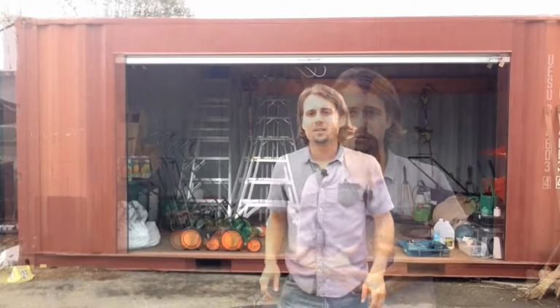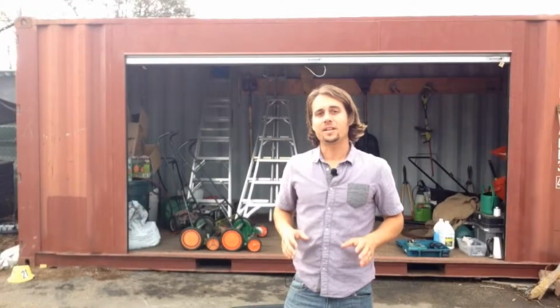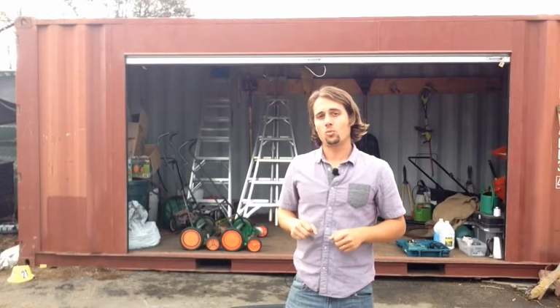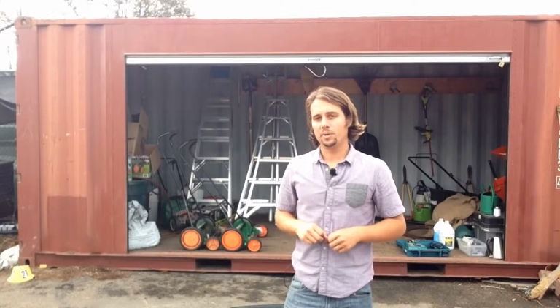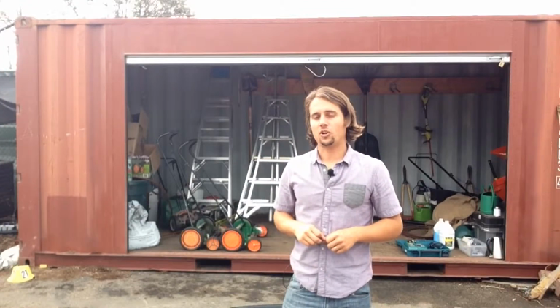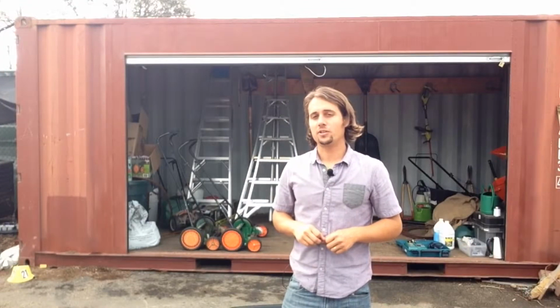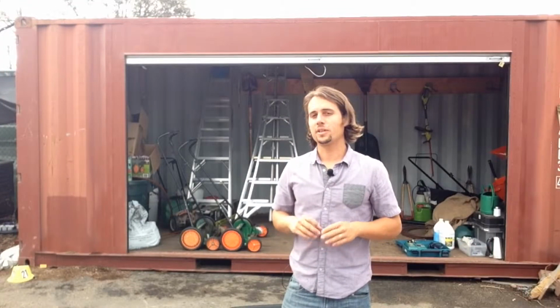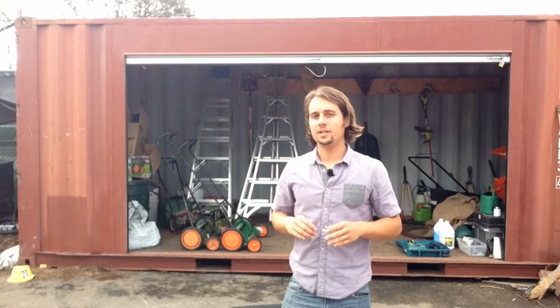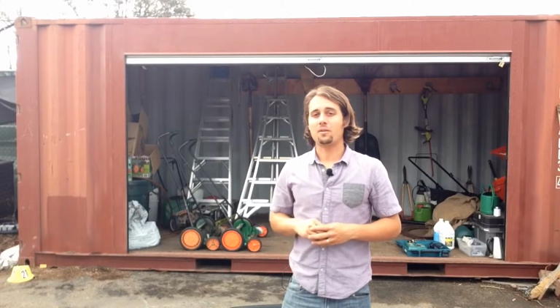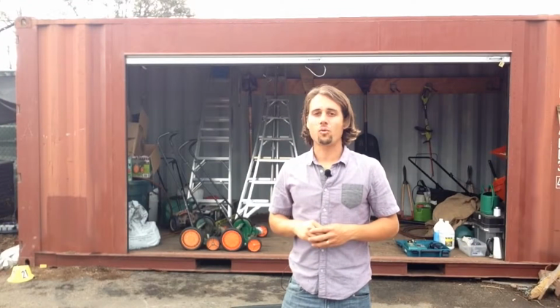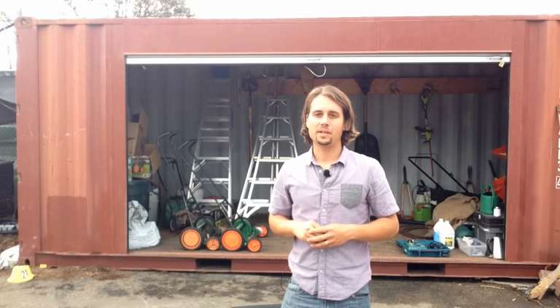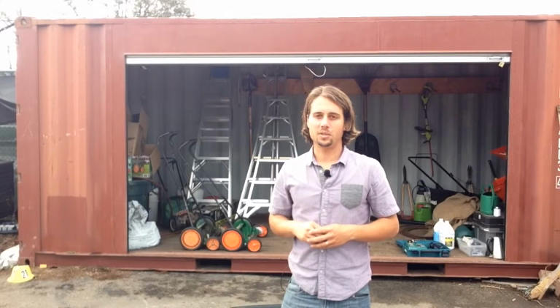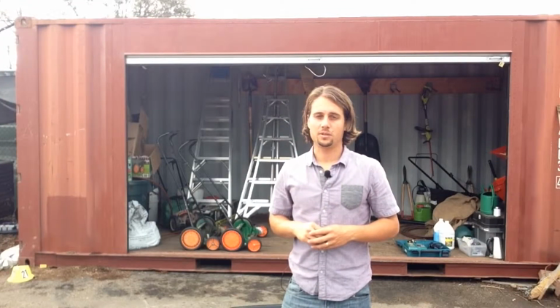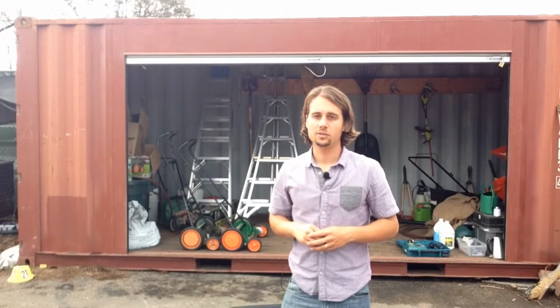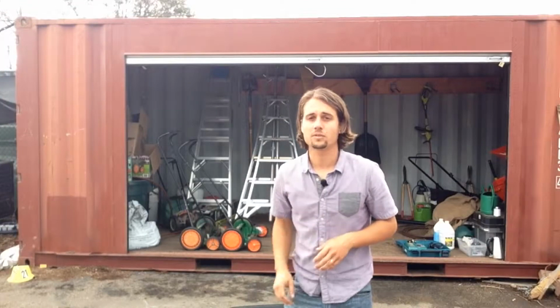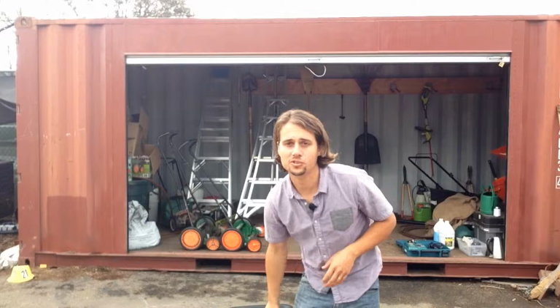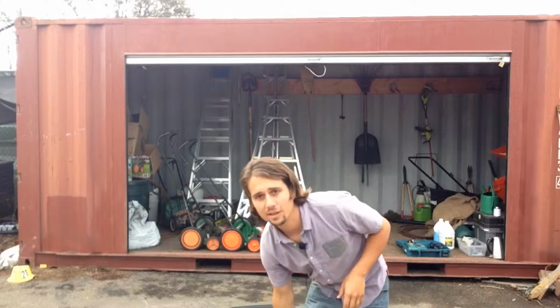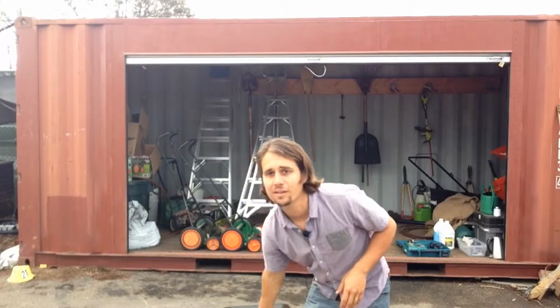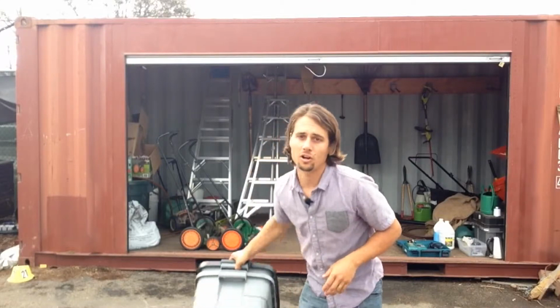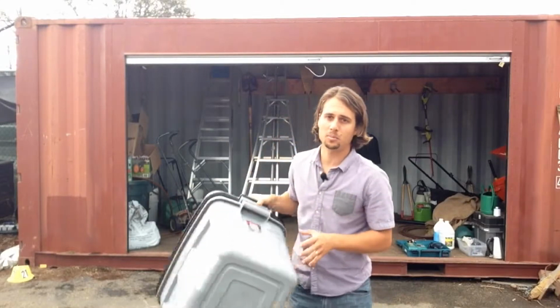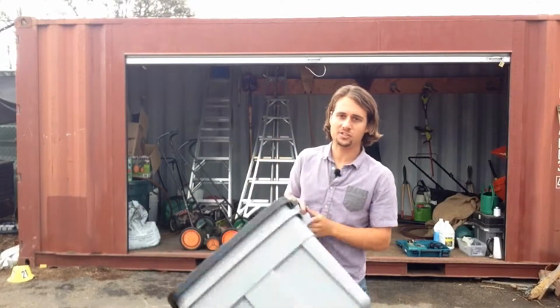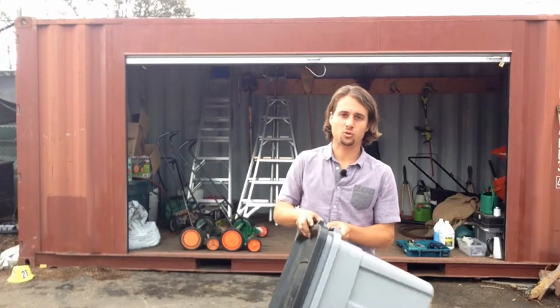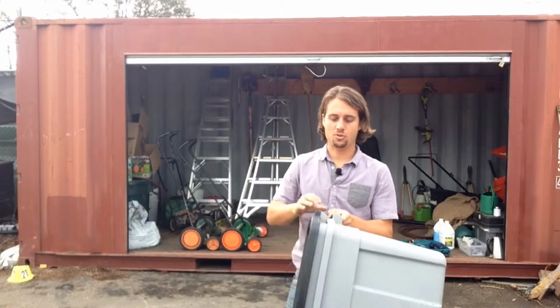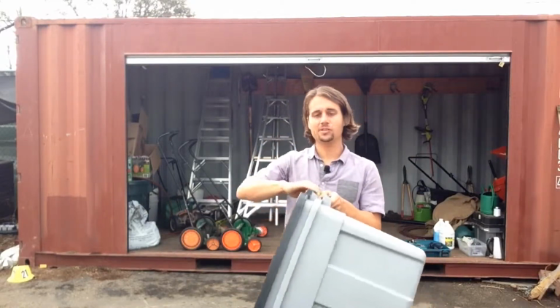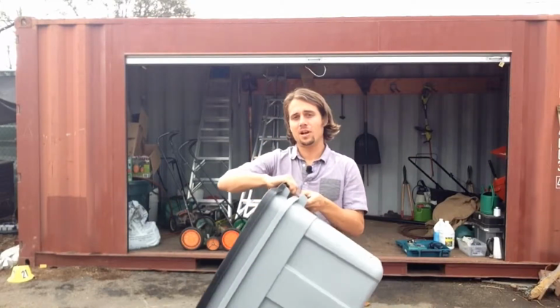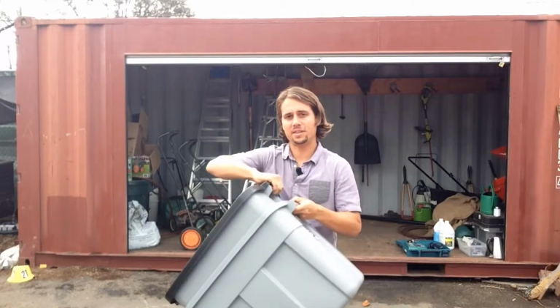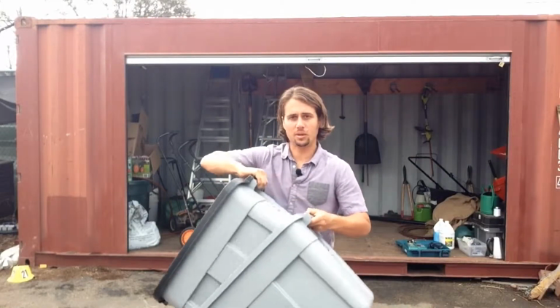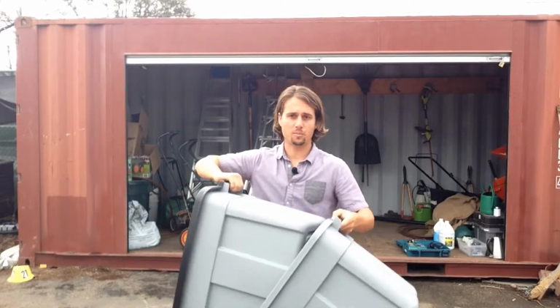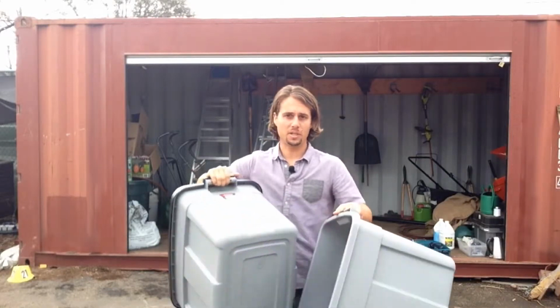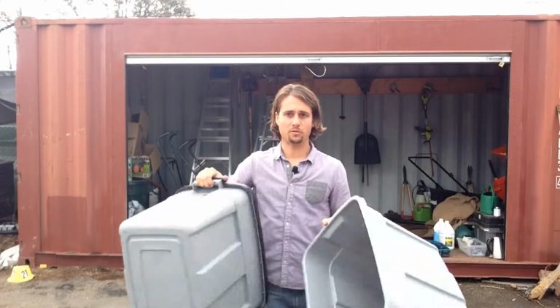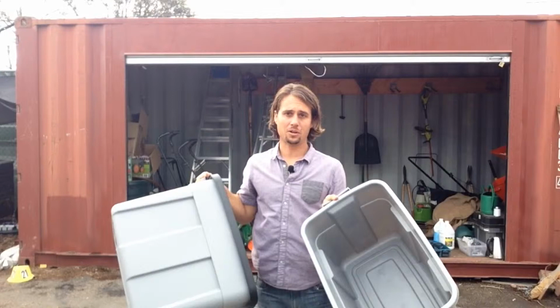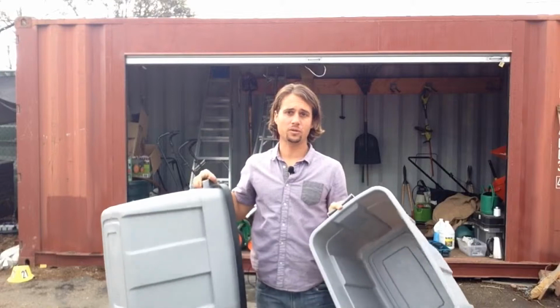To get your worm bin started, you're only going to need about four basic materials. The first thing are a couple plastic storage crates. I picked these up from Home Depot for about $12.